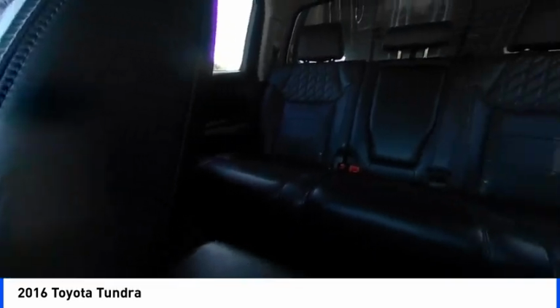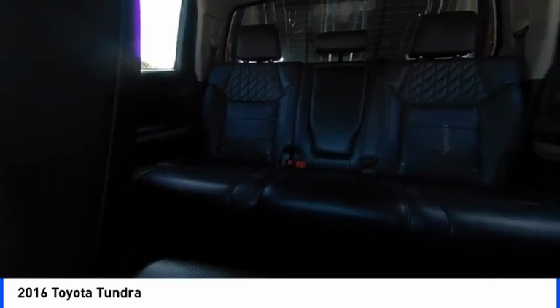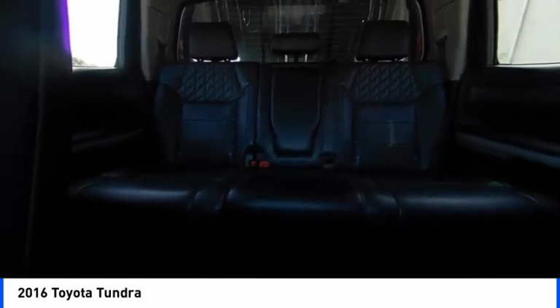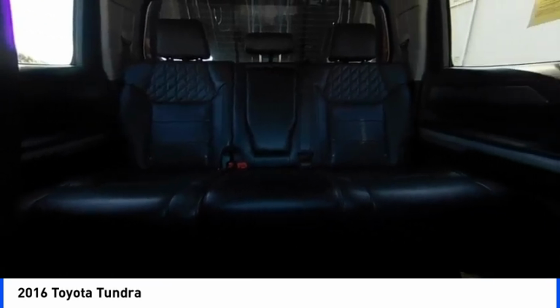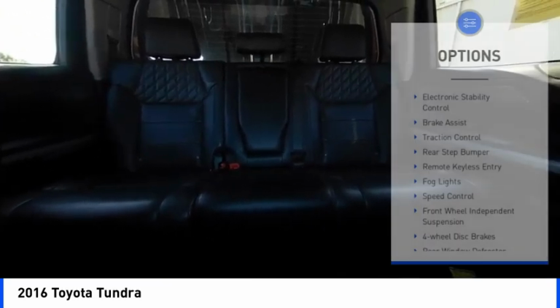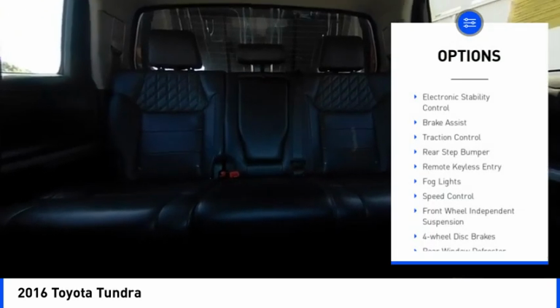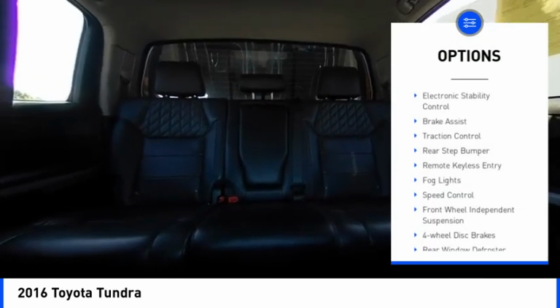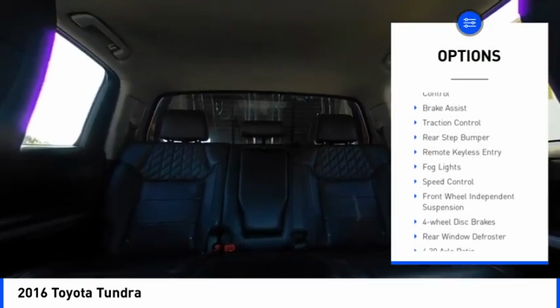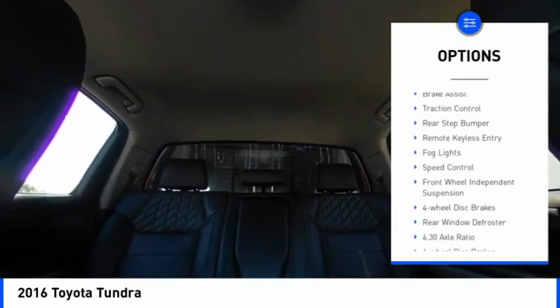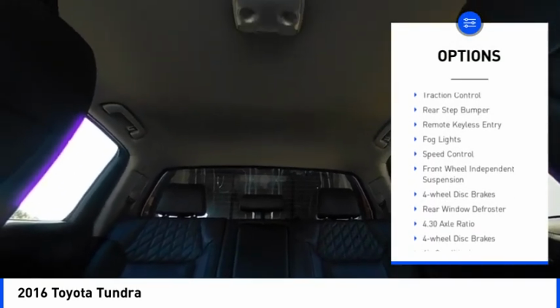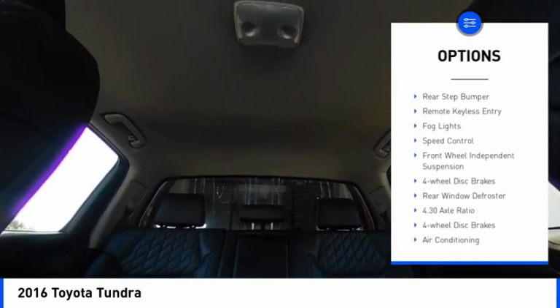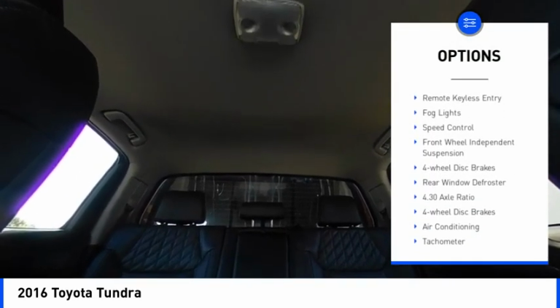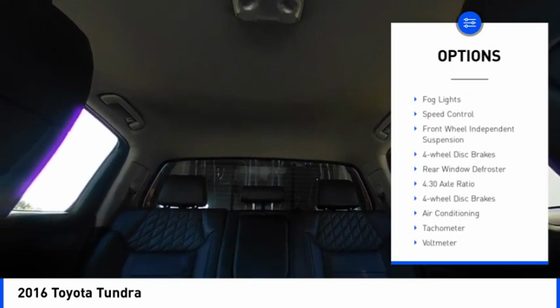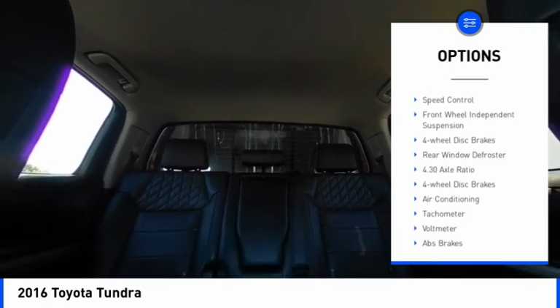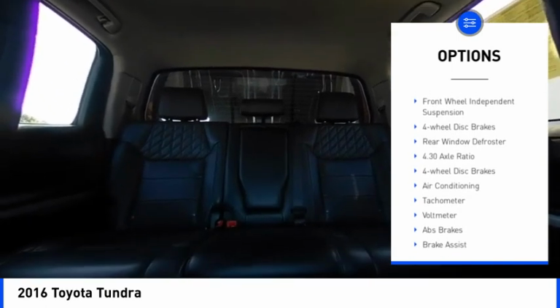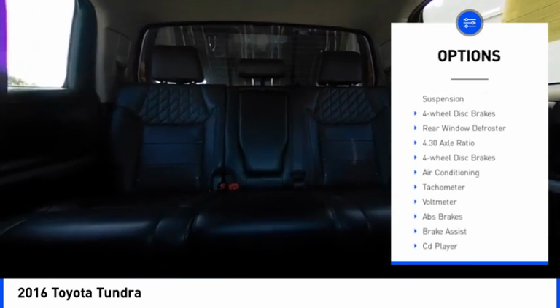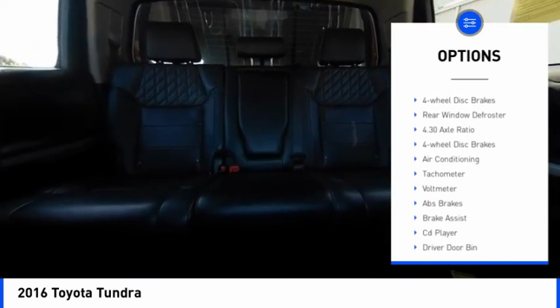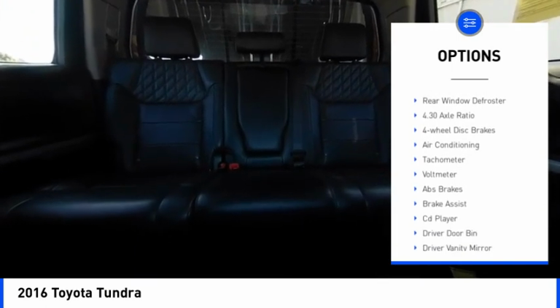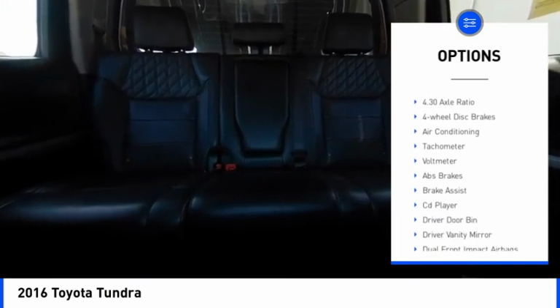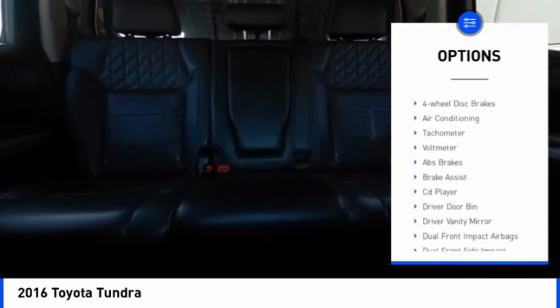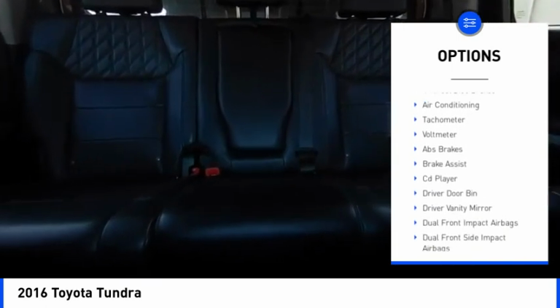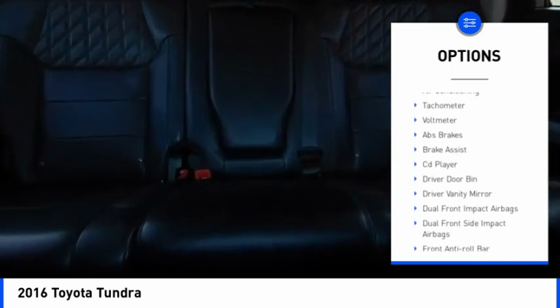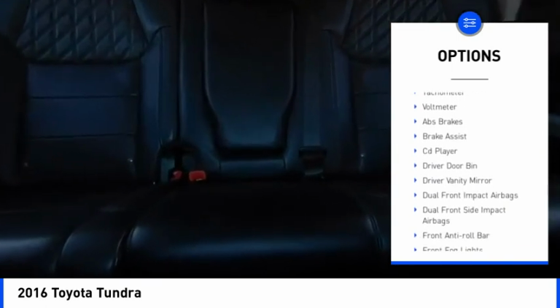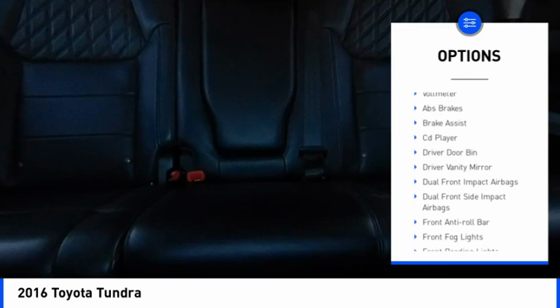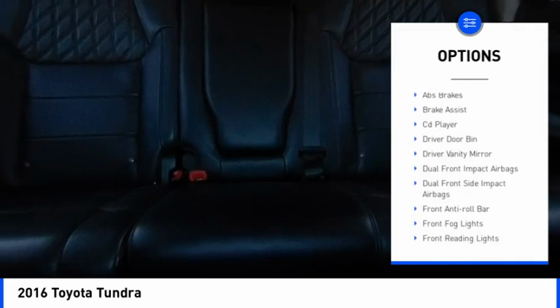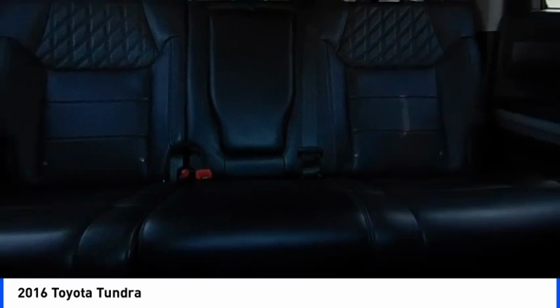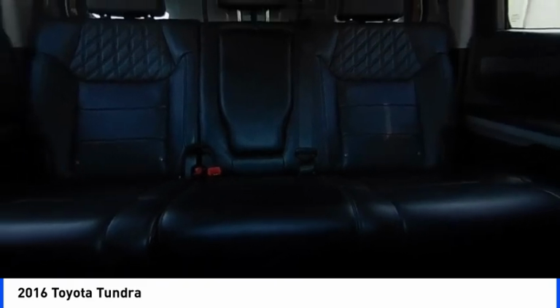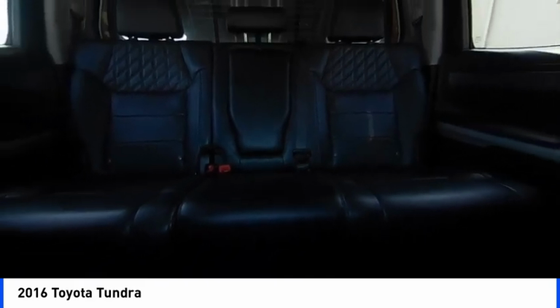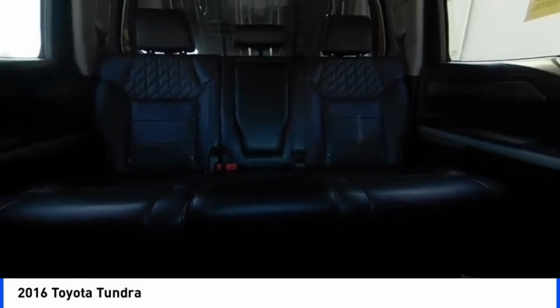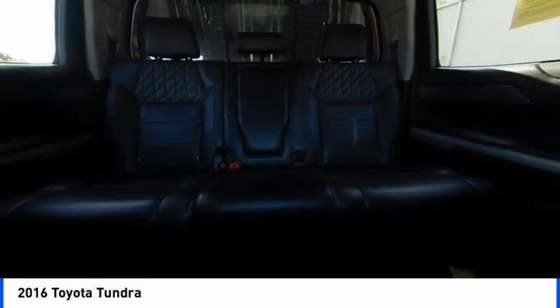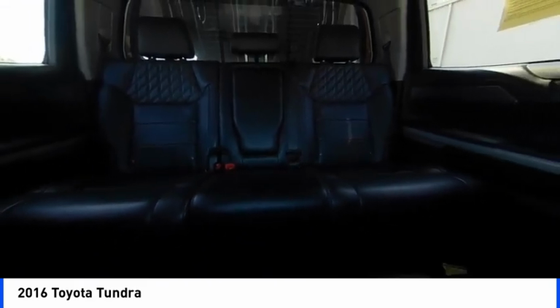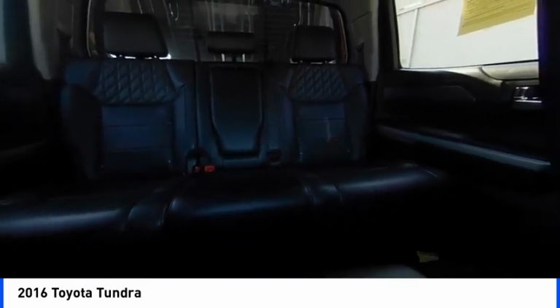Here are some of this vehicle's great options: electronic stability control, brake assist, traction control, rear step bumper, remote keyless entry, fog lights, speed control, and front wheel independent suspension.